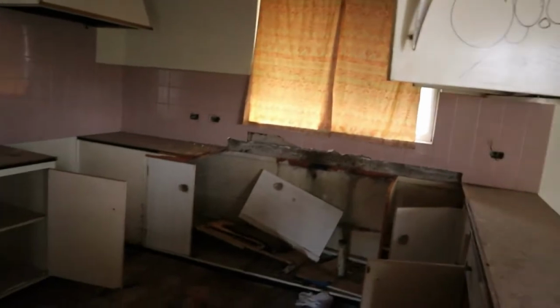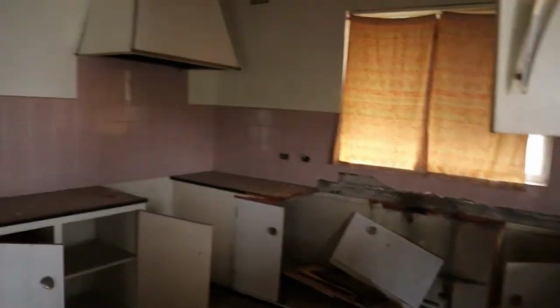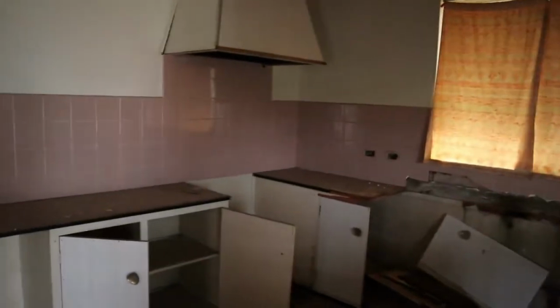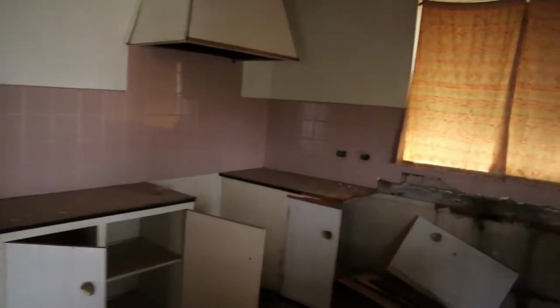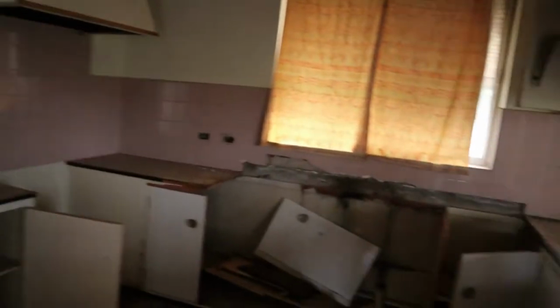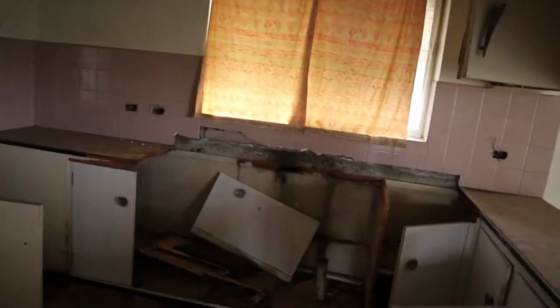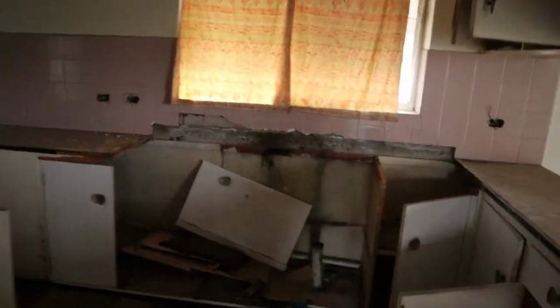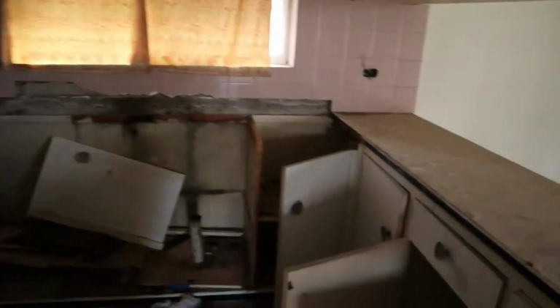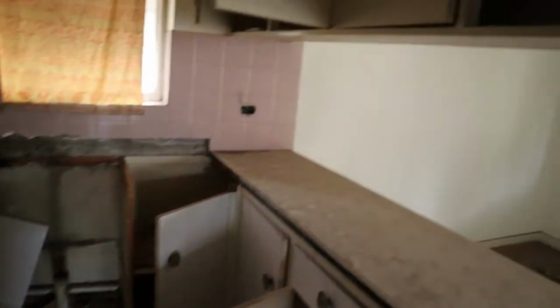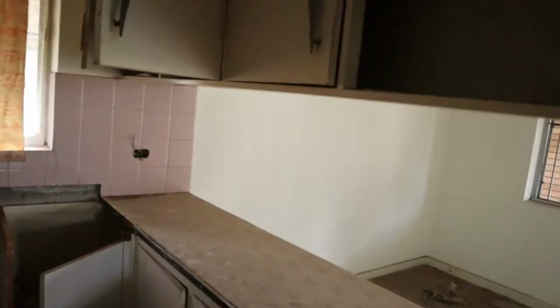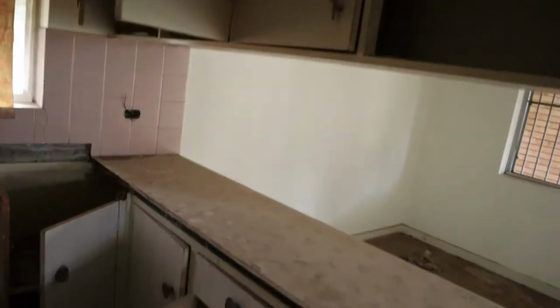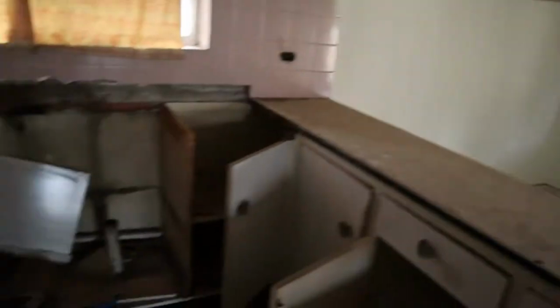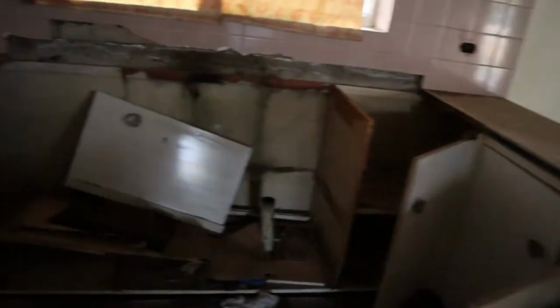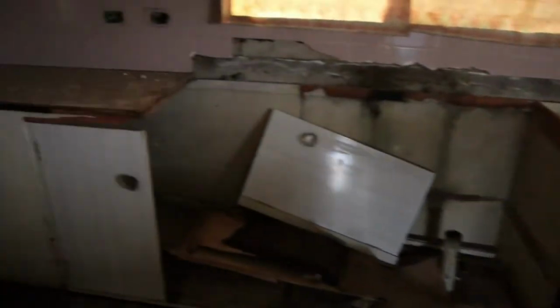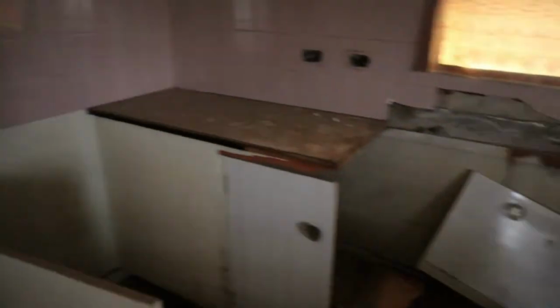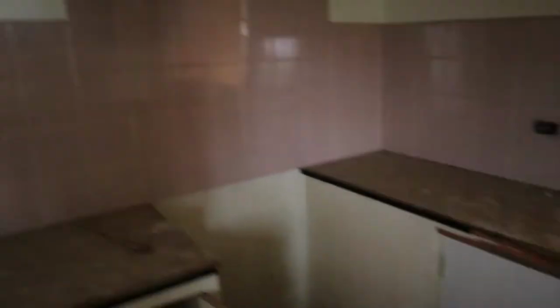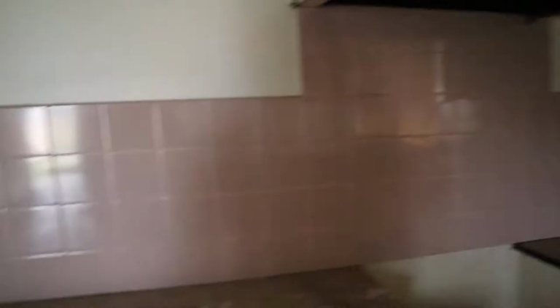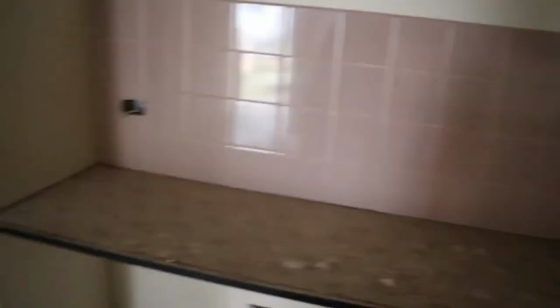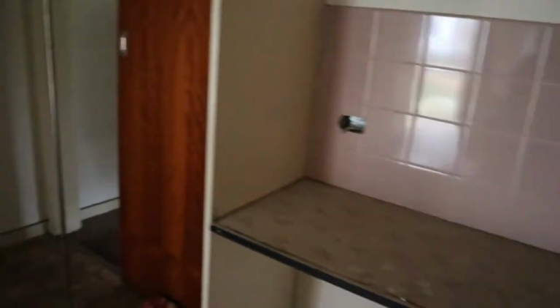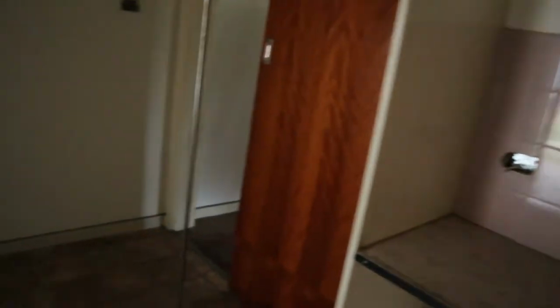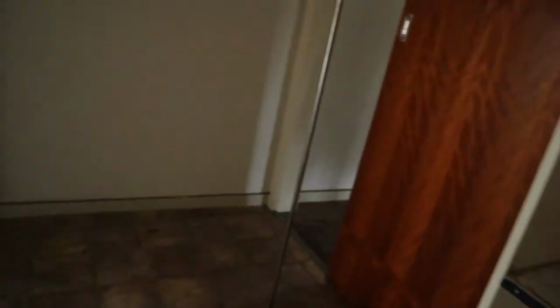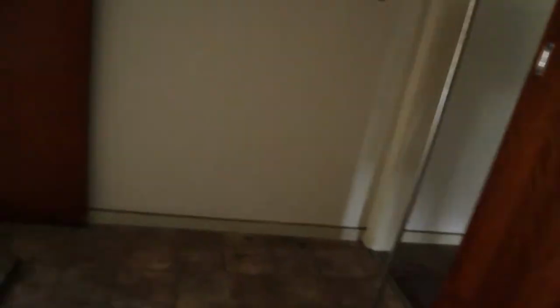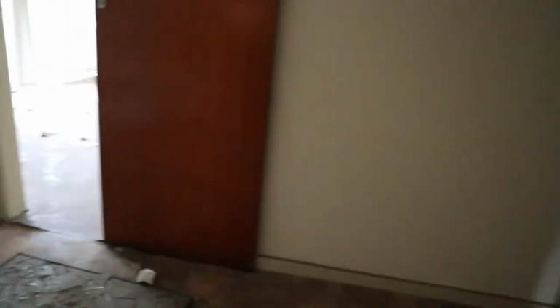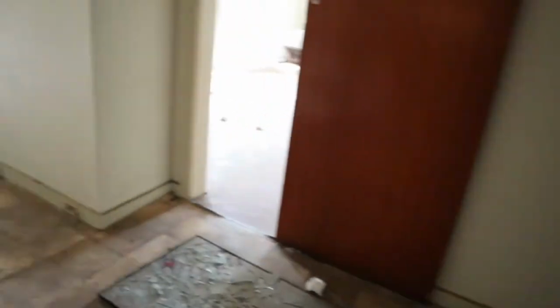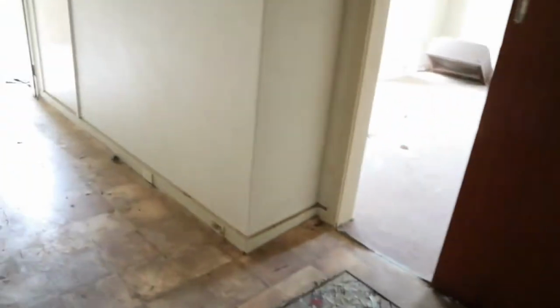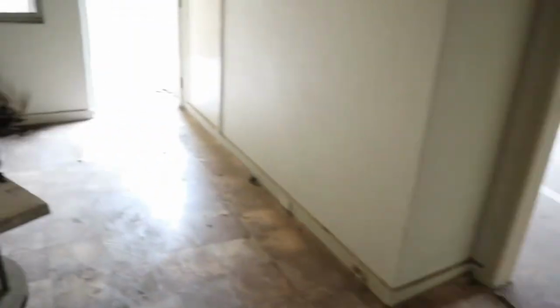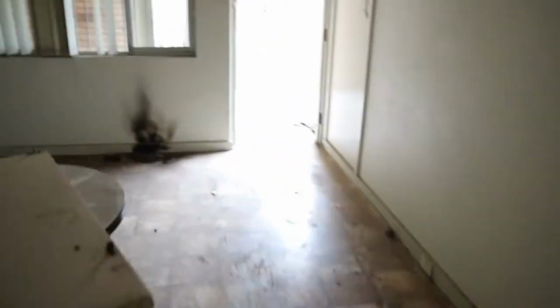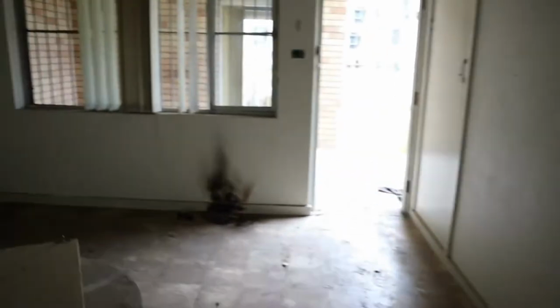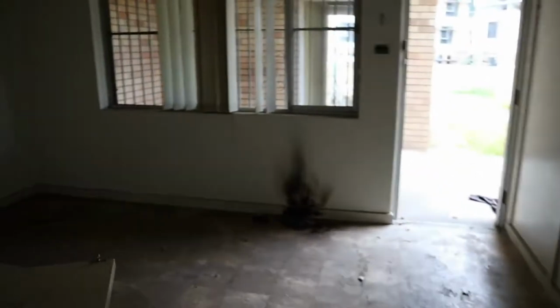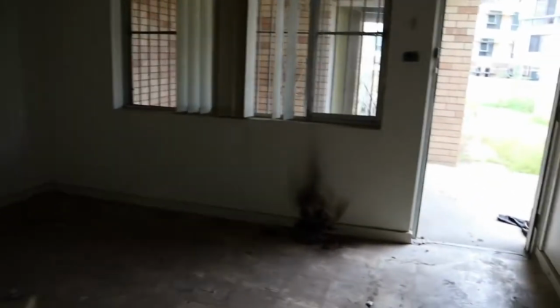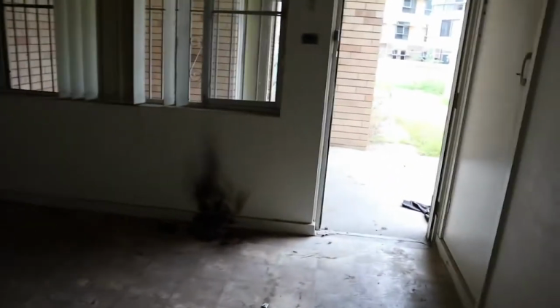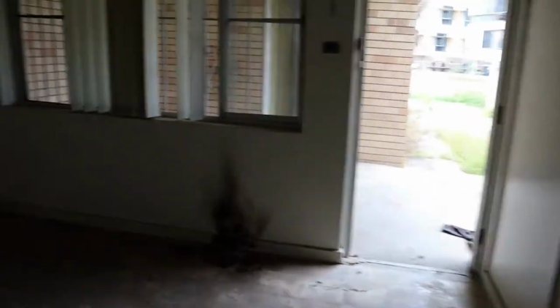This is the kitchen — it's all been destroyed. Looks like there was a fire here or something.